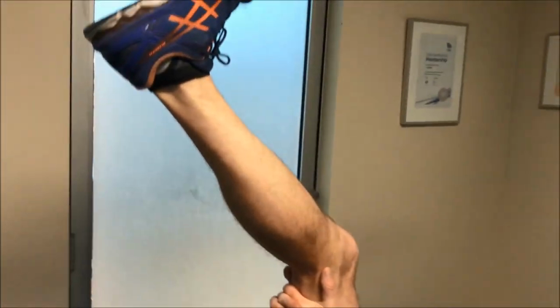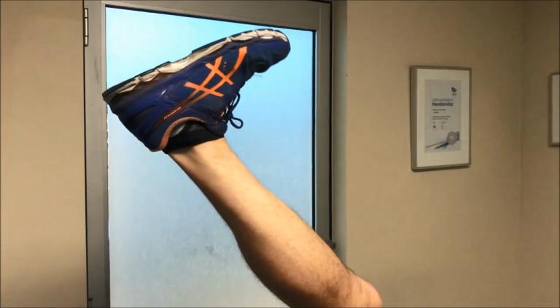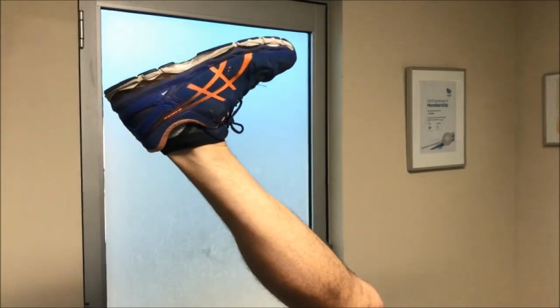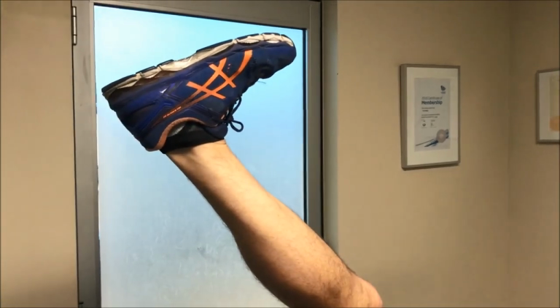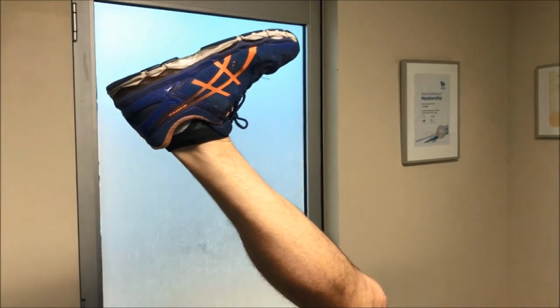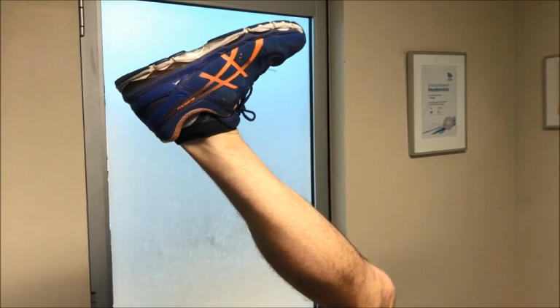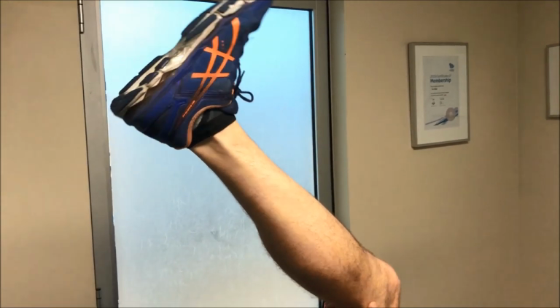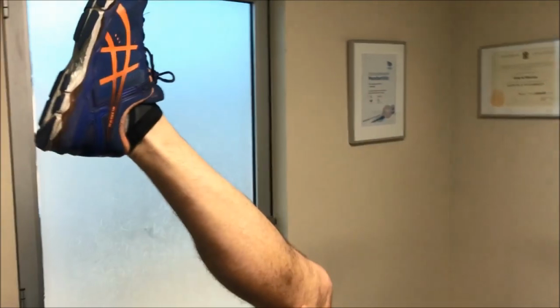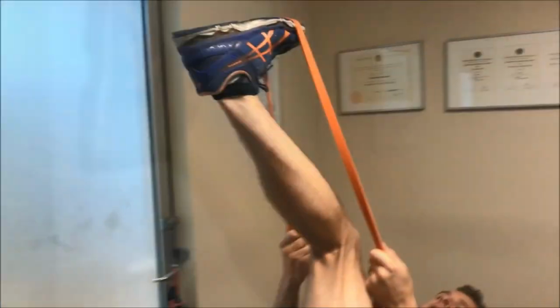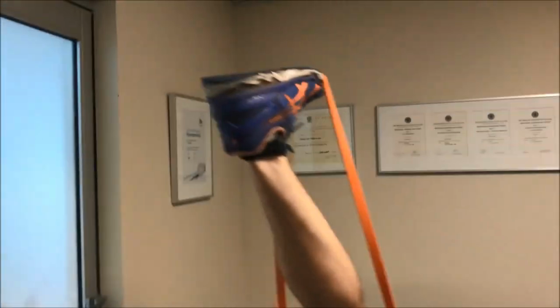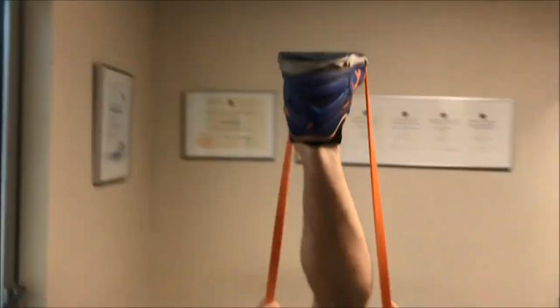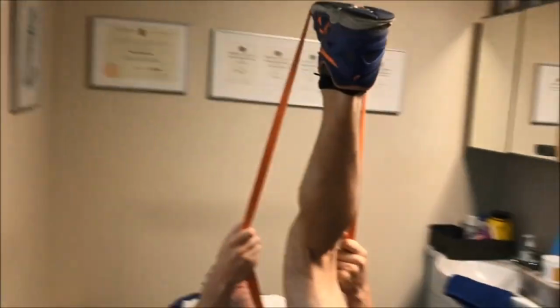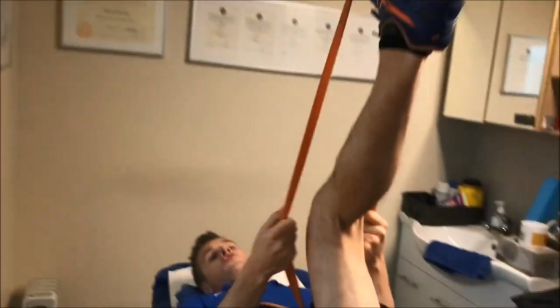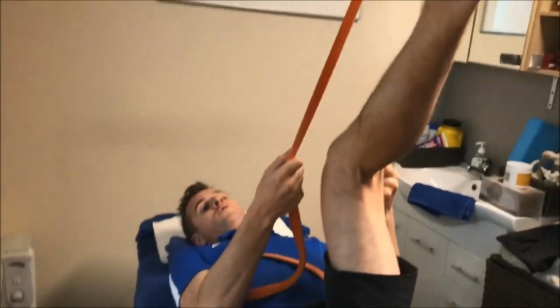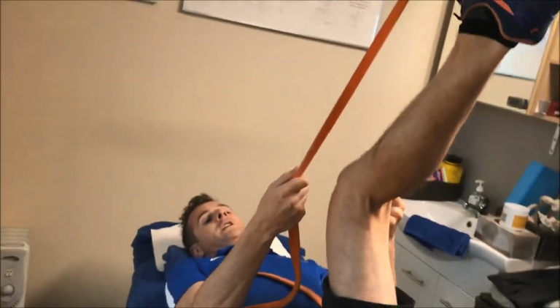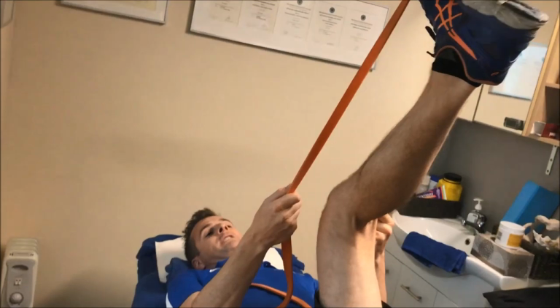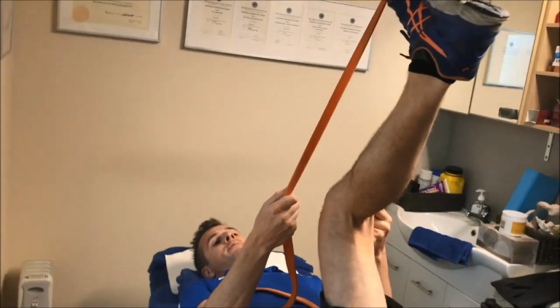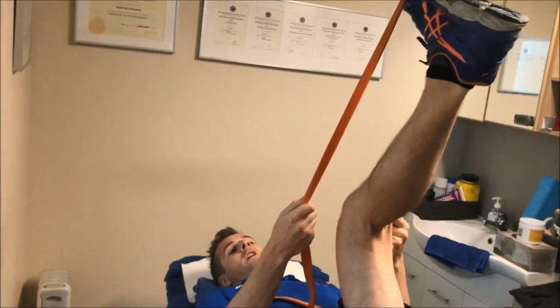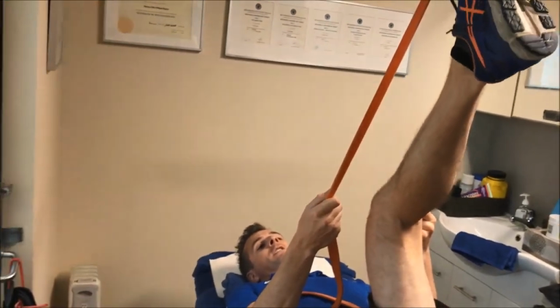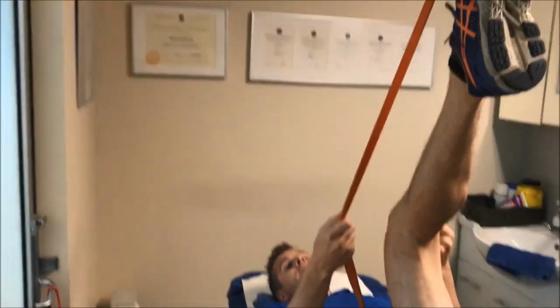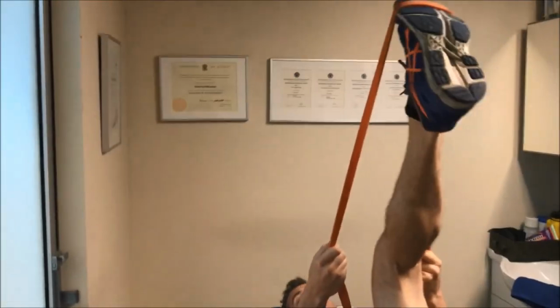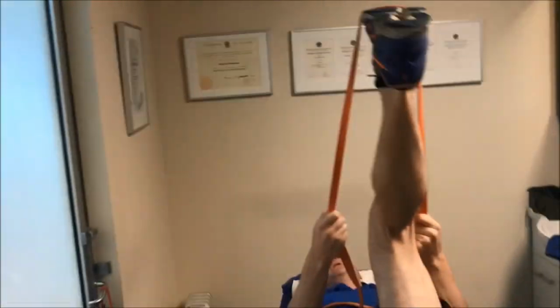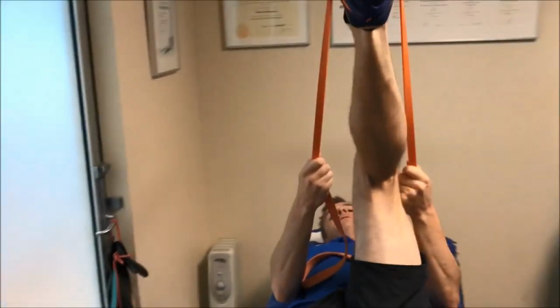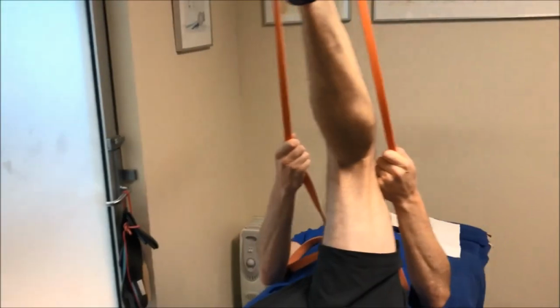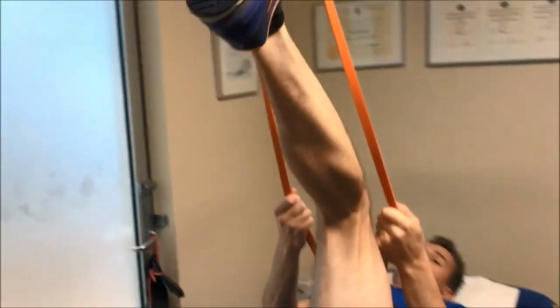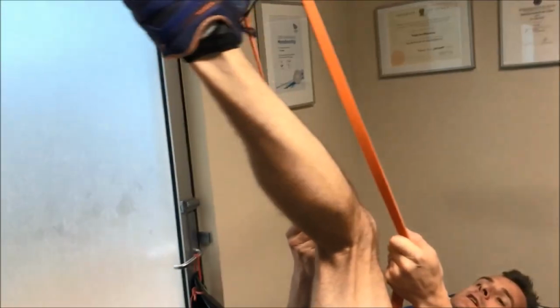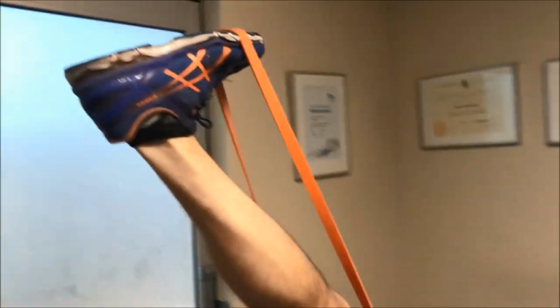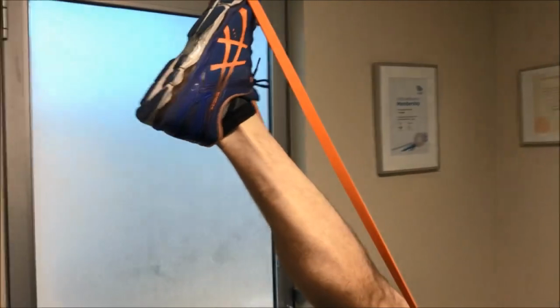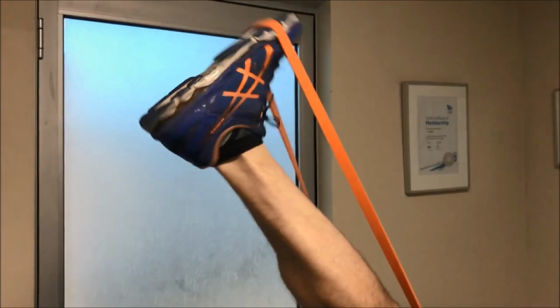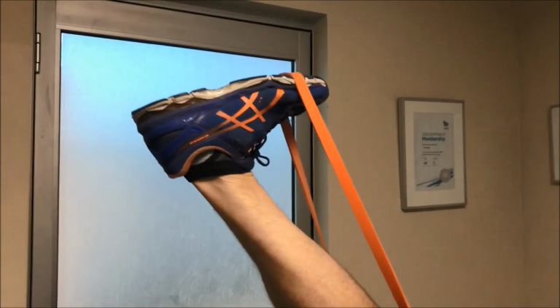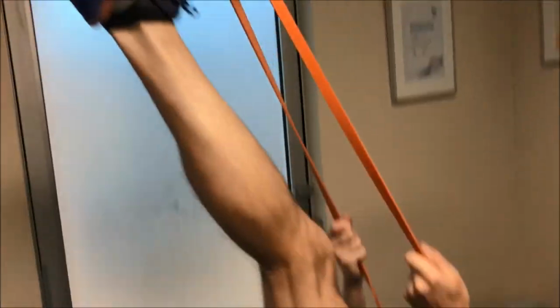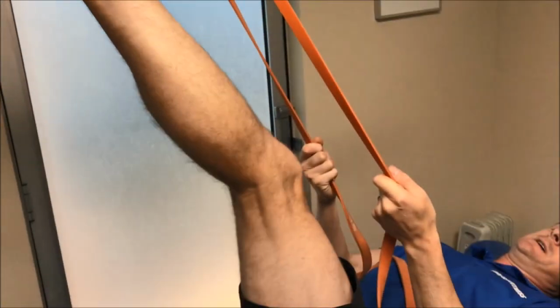Dorsiflexion on — bring it on, there's the pain — bring it off. Now what I can do to get my neural movement going is from that point I can either go forward and back with the toe, or I can straighten my knee.